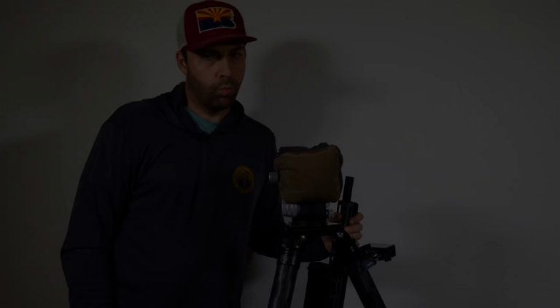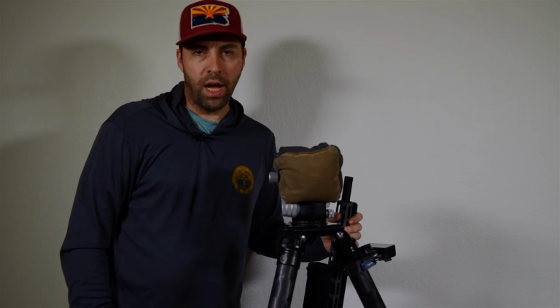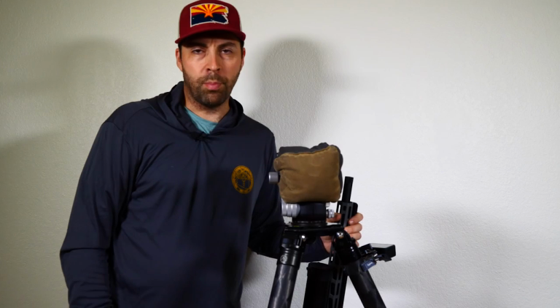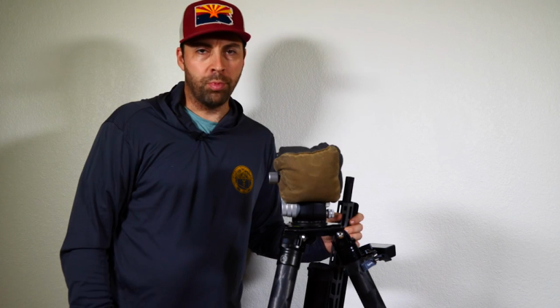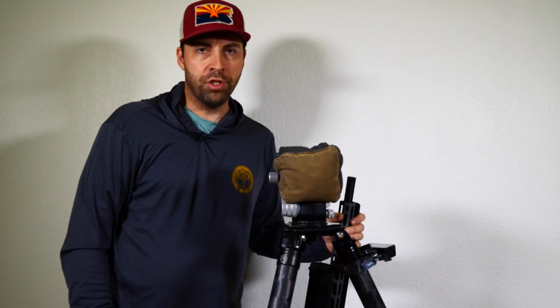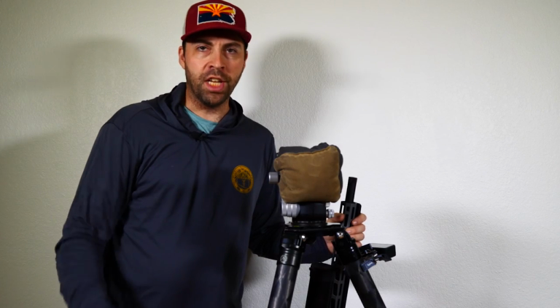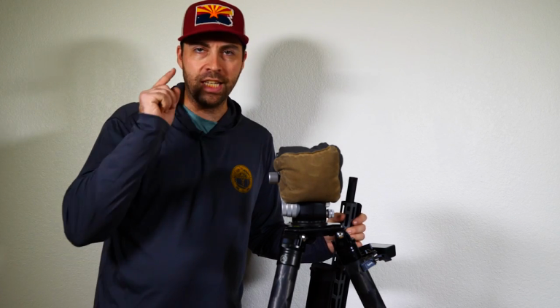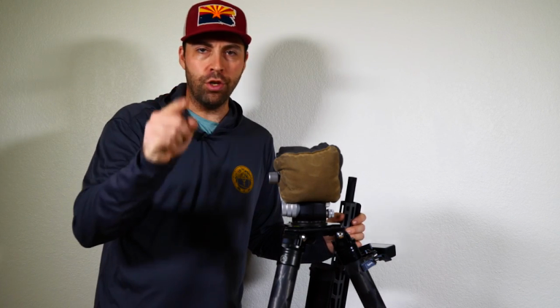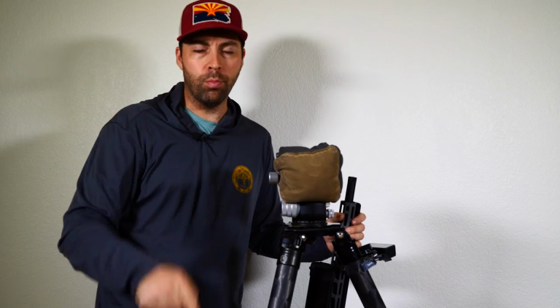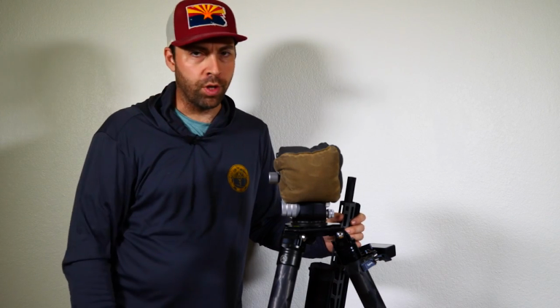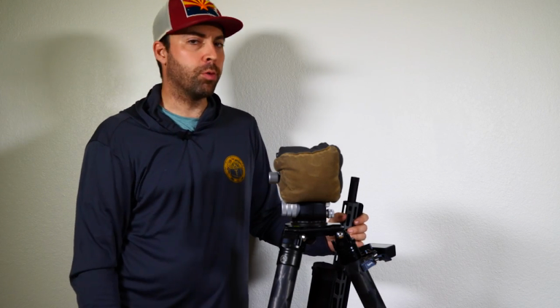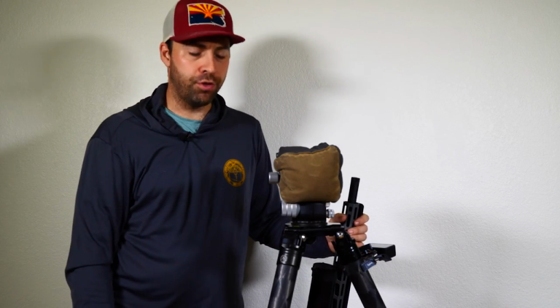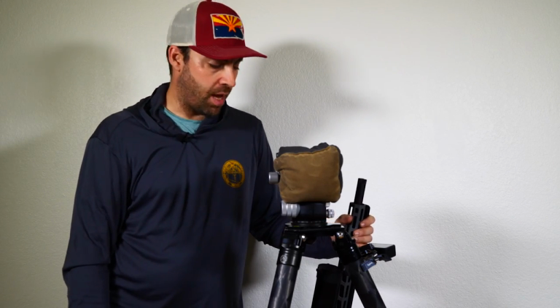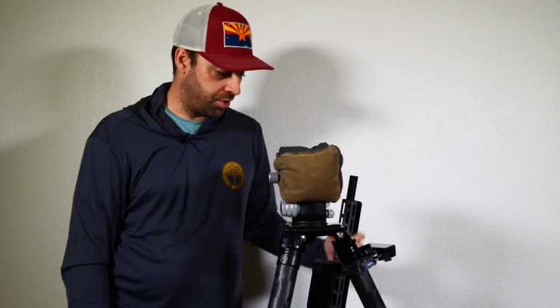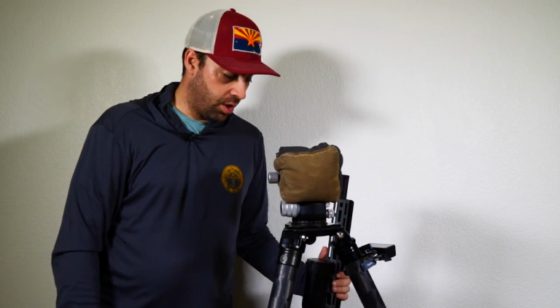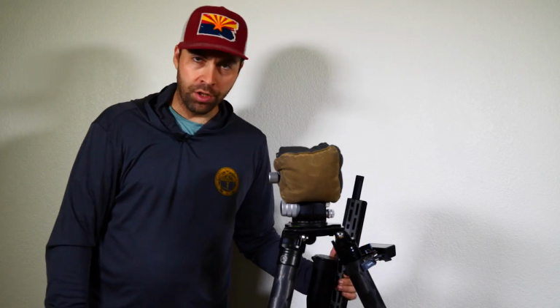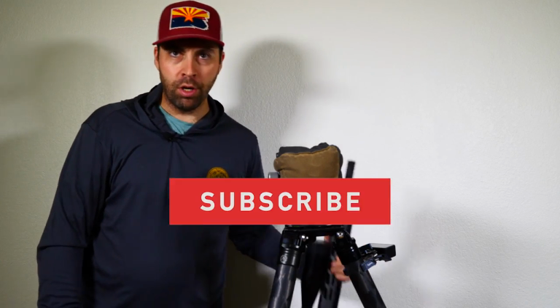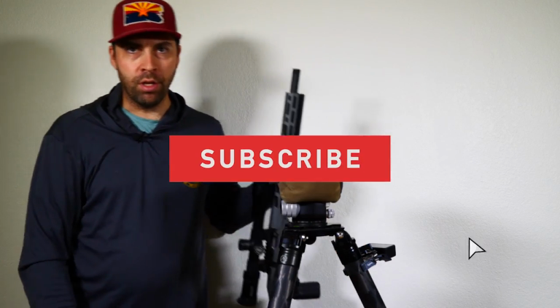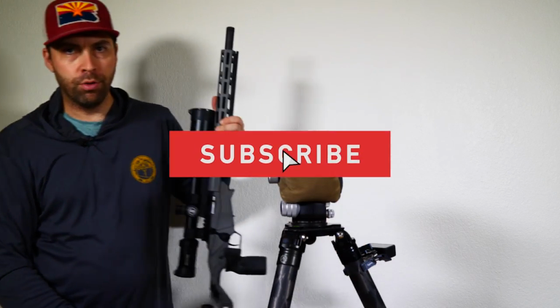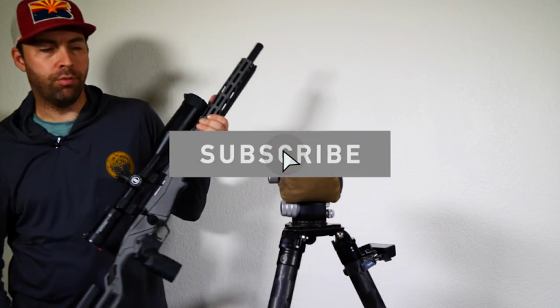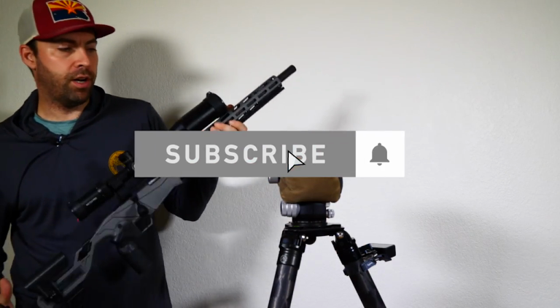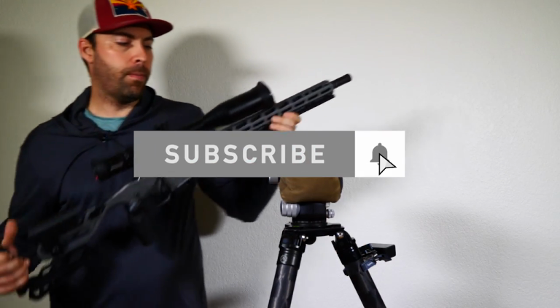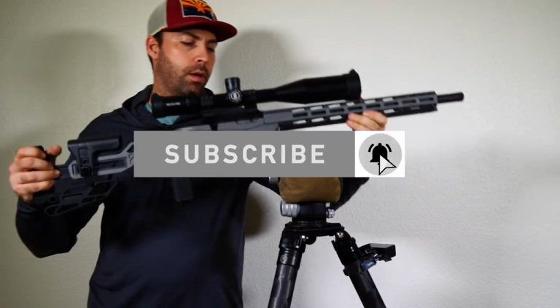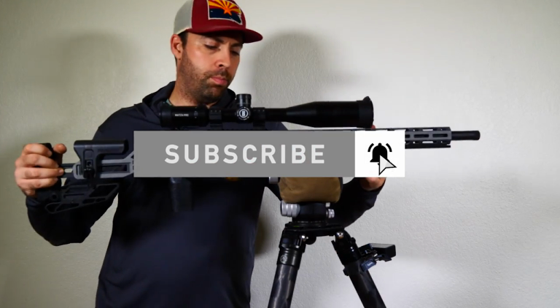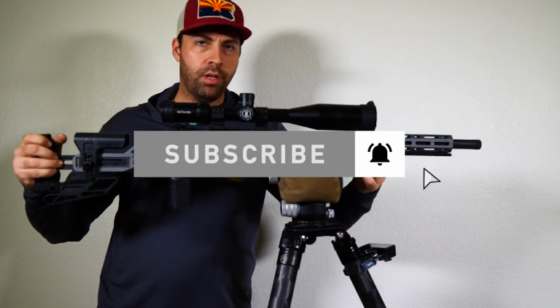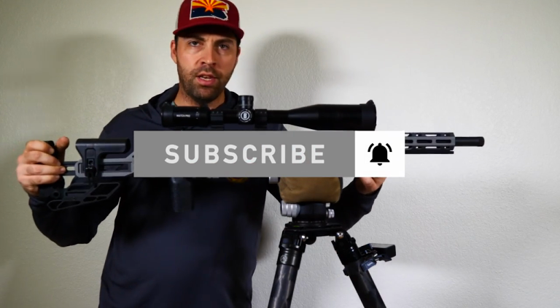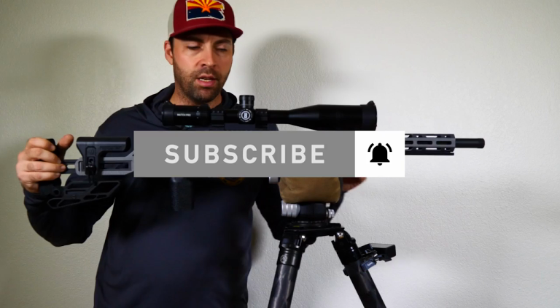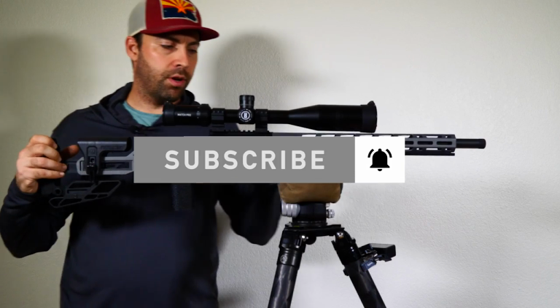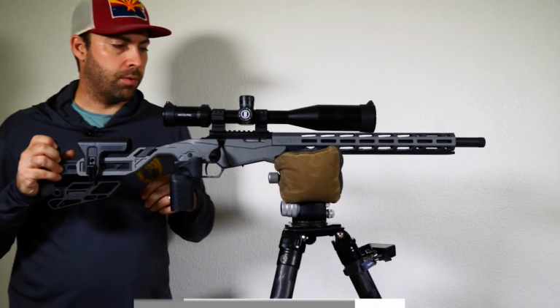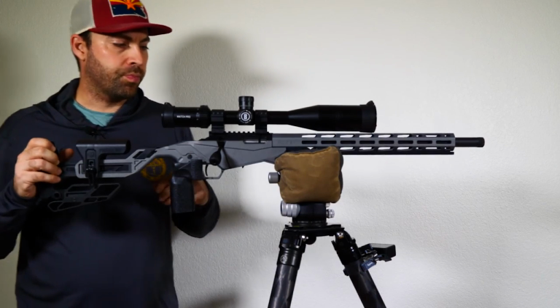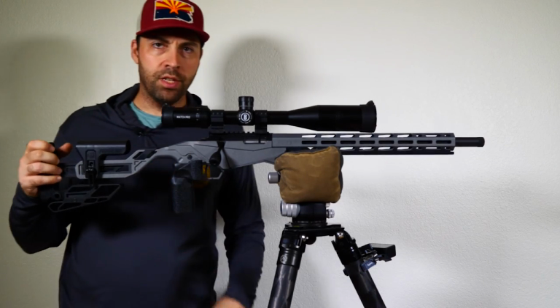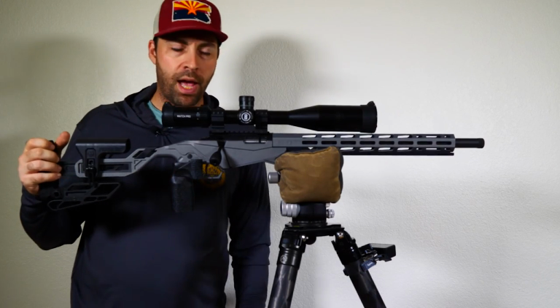Welcome back to Copper Star Precision, the channel dedicated to getting you more points at your competitive shooting matches. We're continuing on with the Ruger Rimfire build, and the next thing I want to talk about is balance.